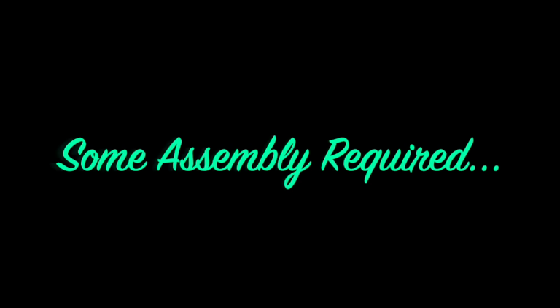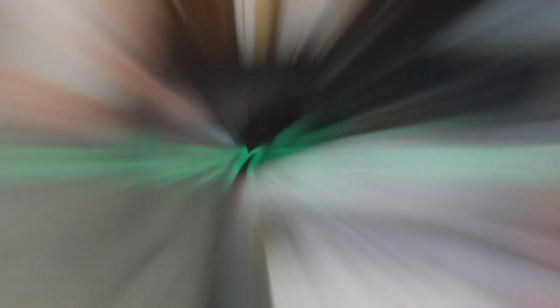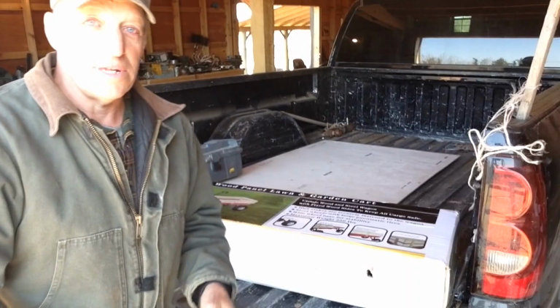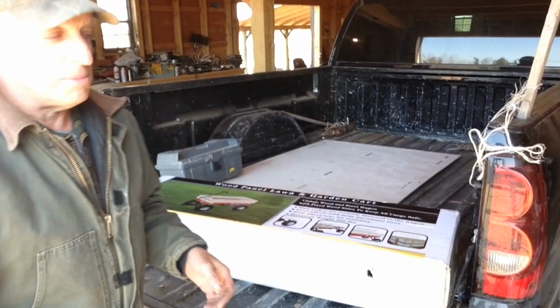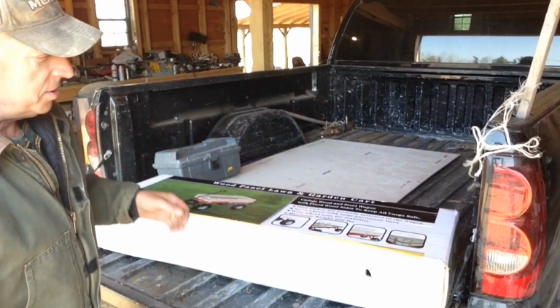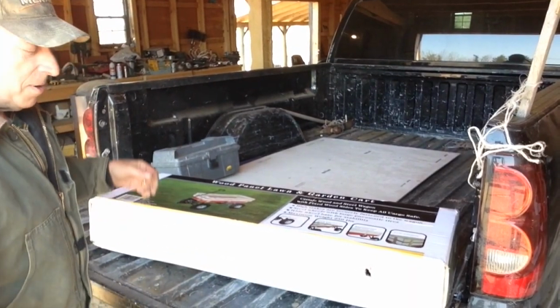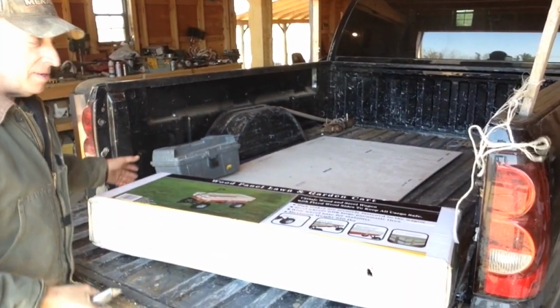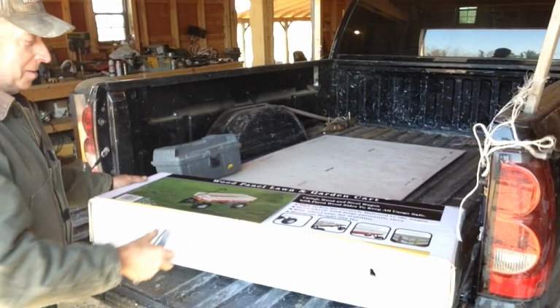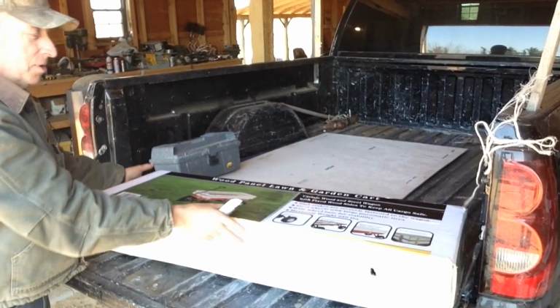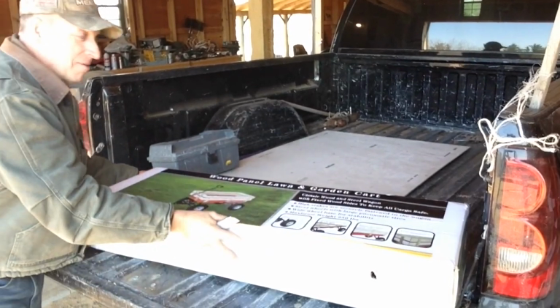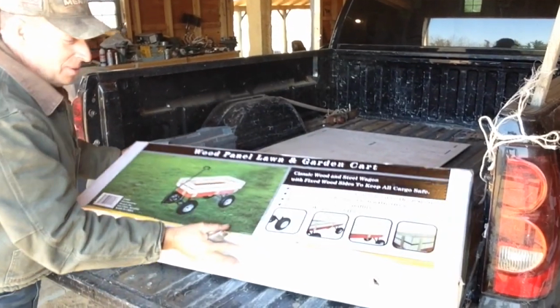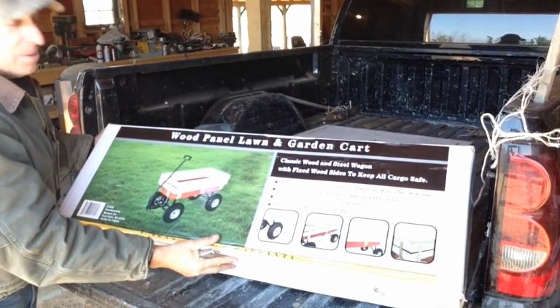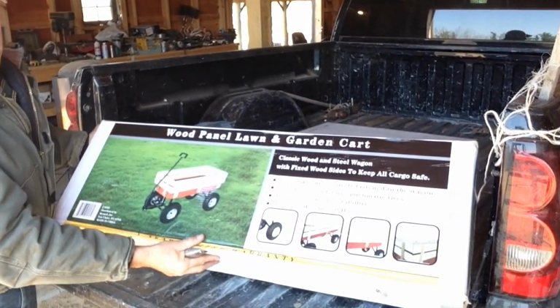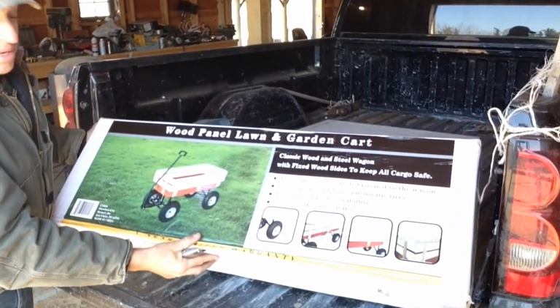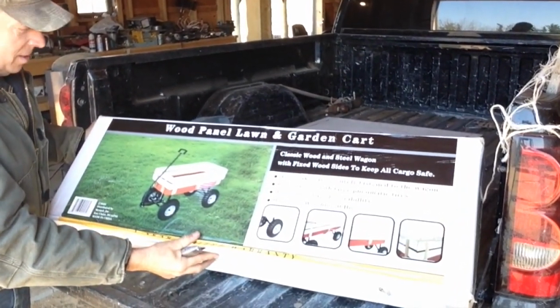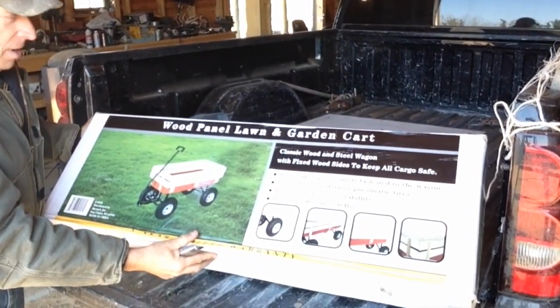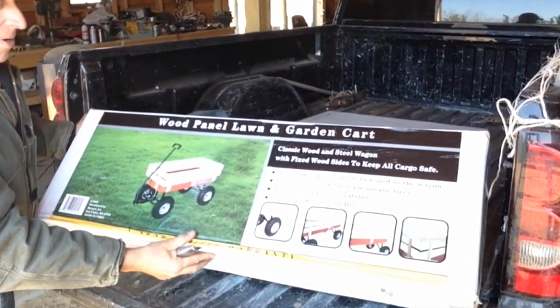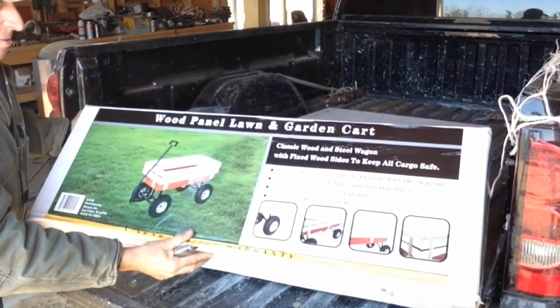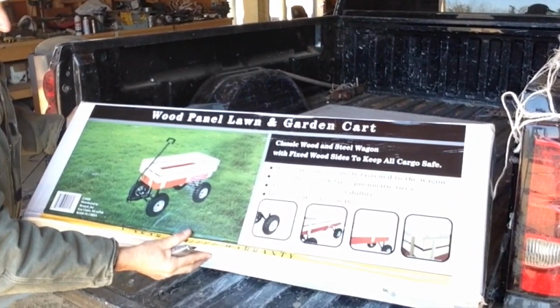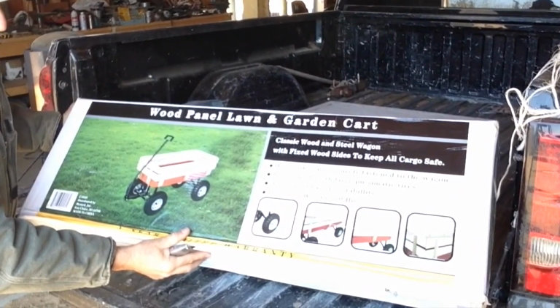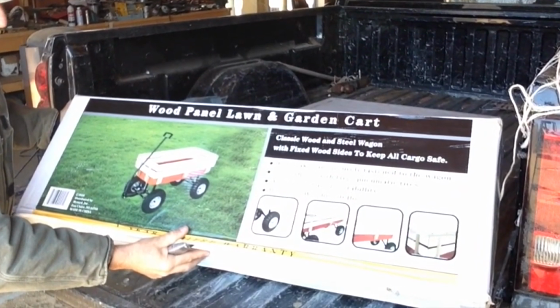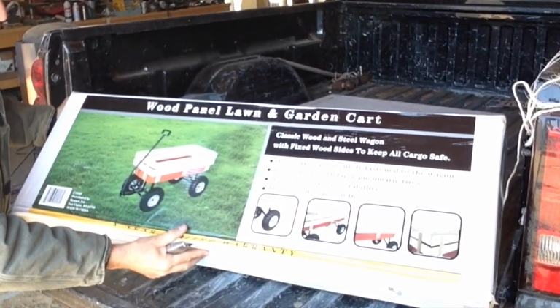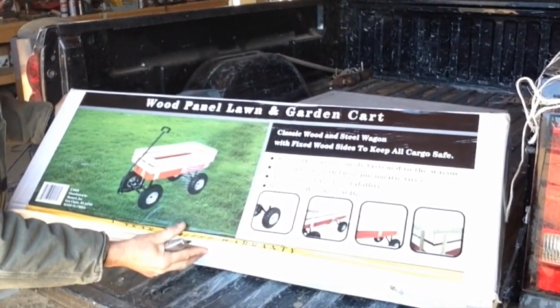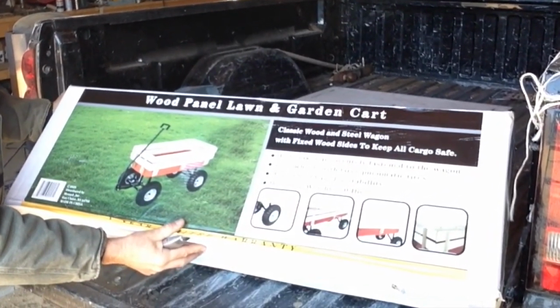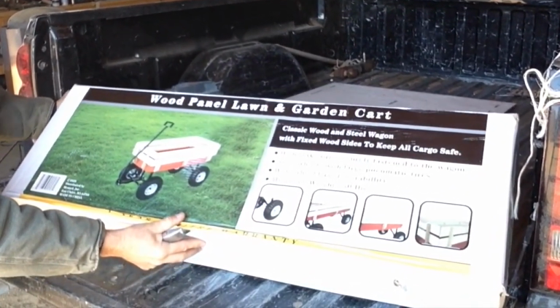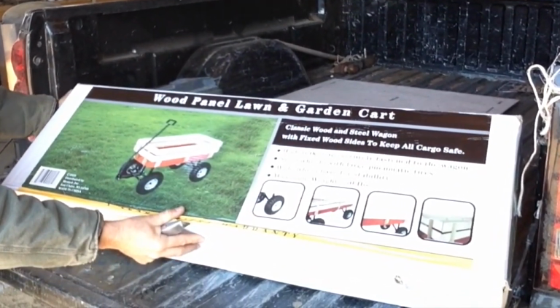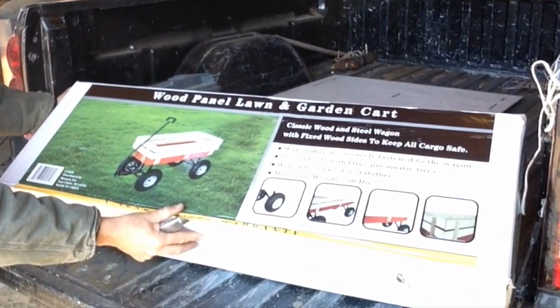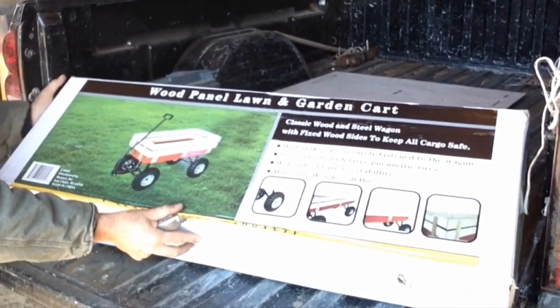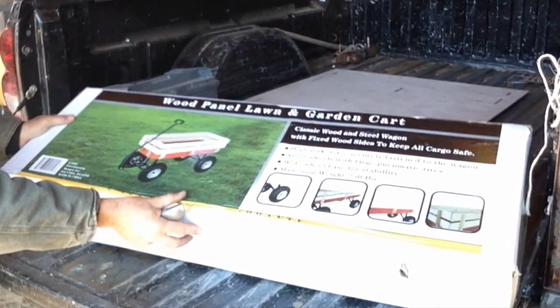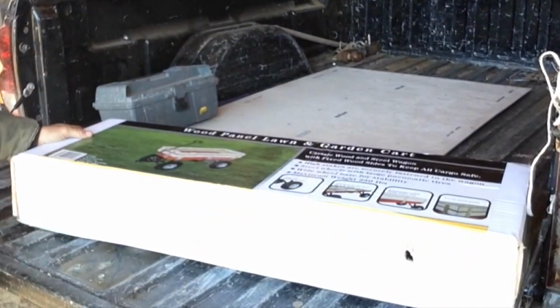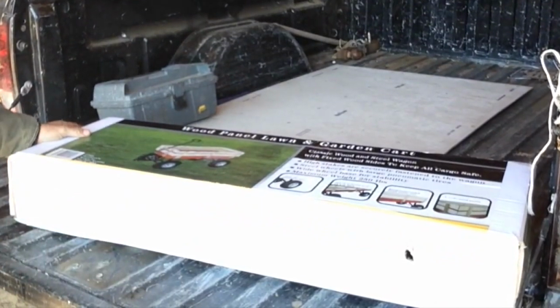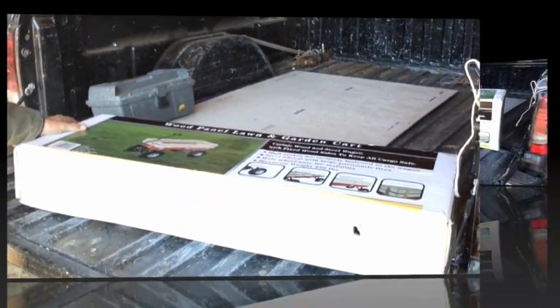I have a little assembly project this morning — putting together this little red wagon. My wife wanted this for working in the garden. We picked this up on clearance. I just got to put it together.